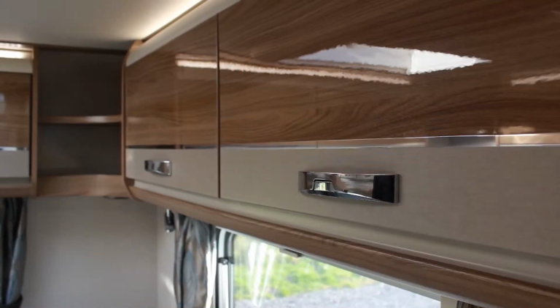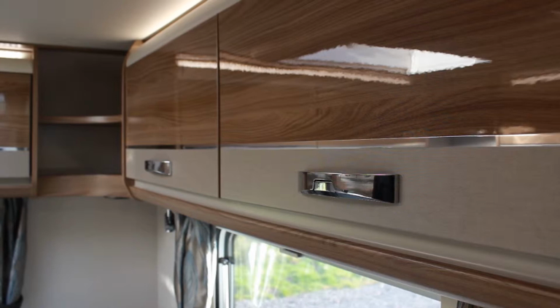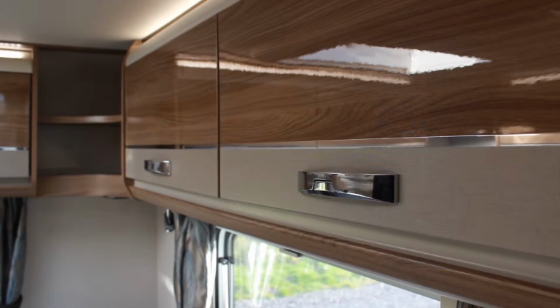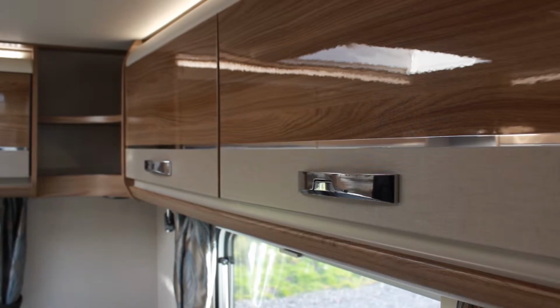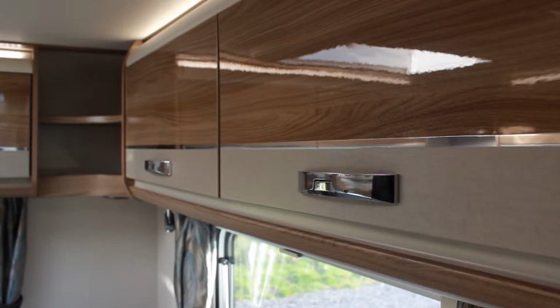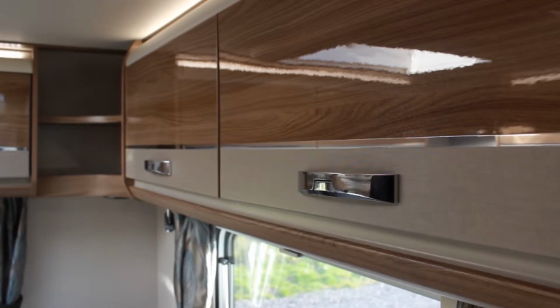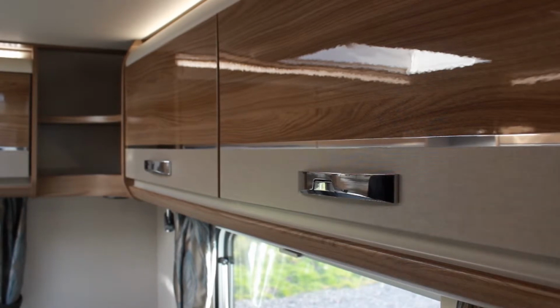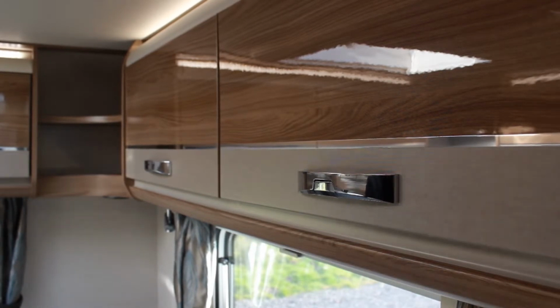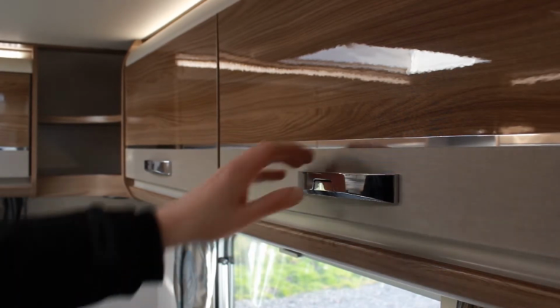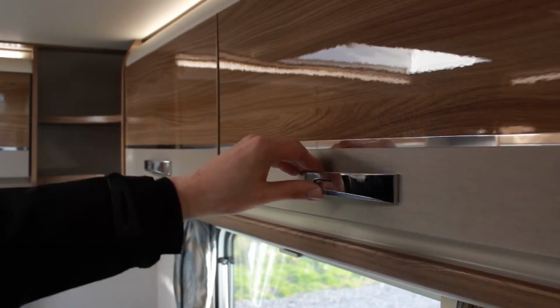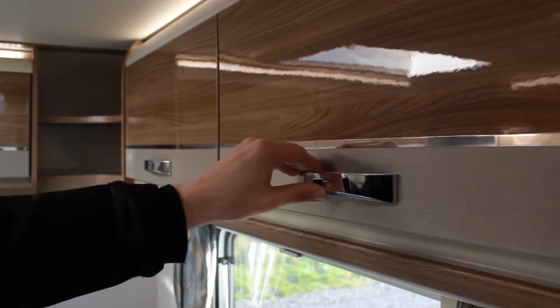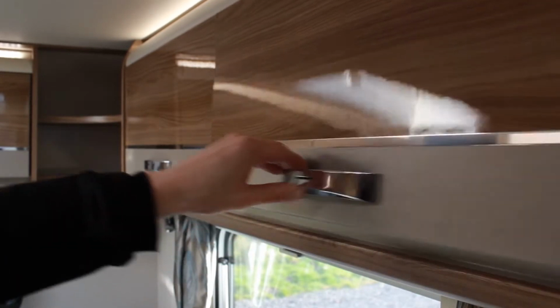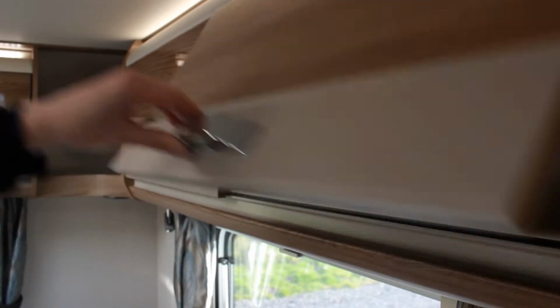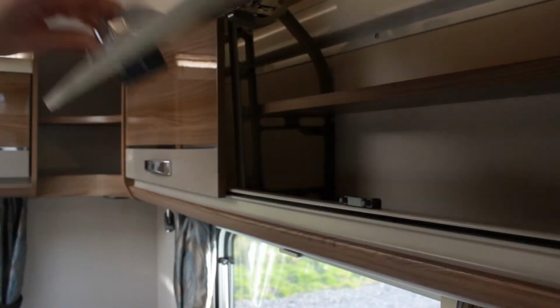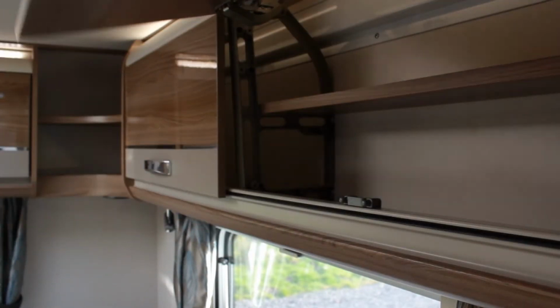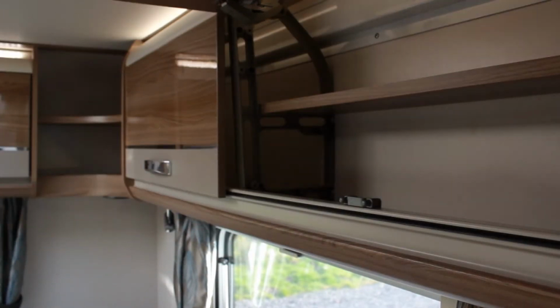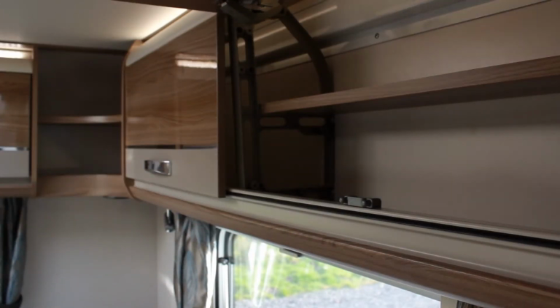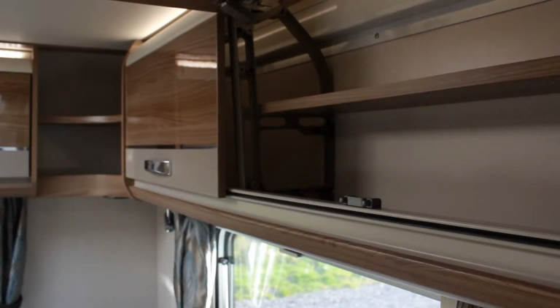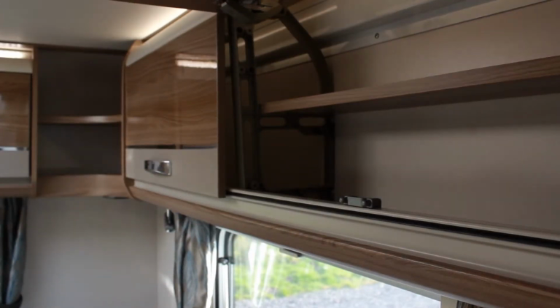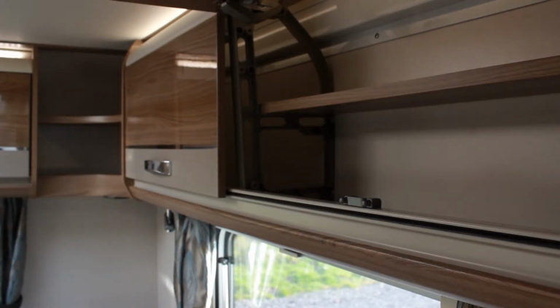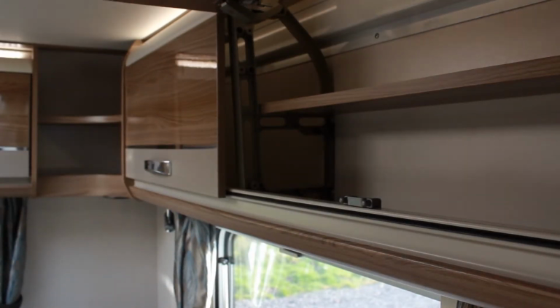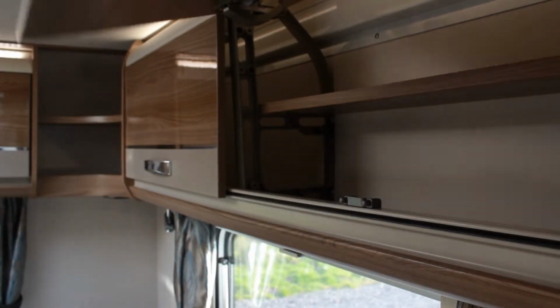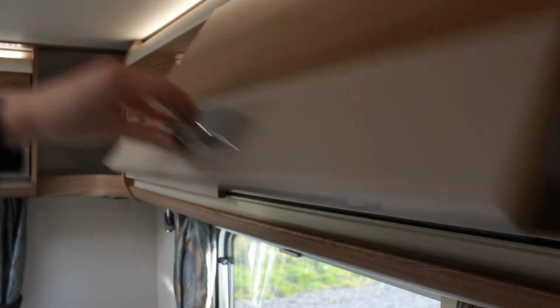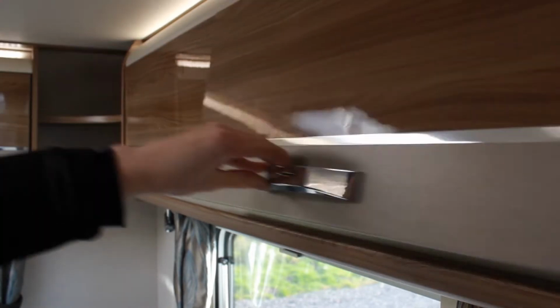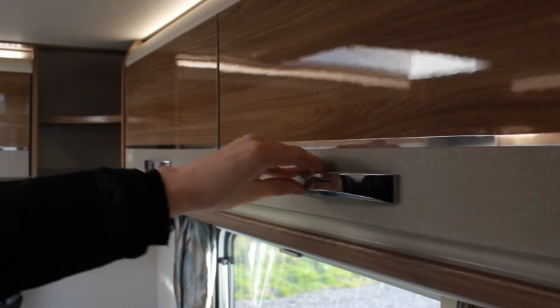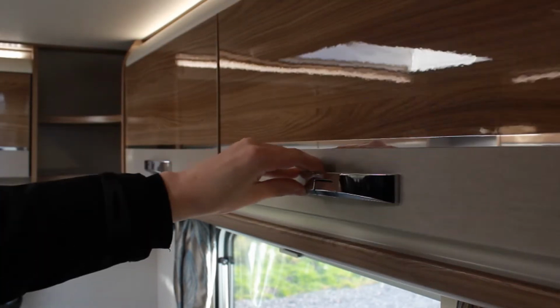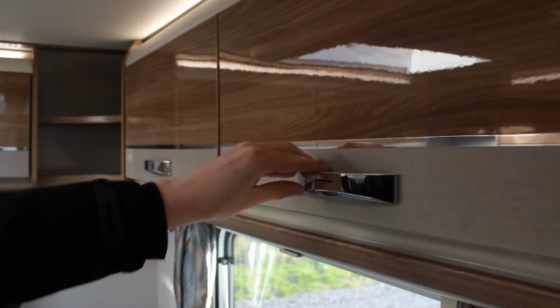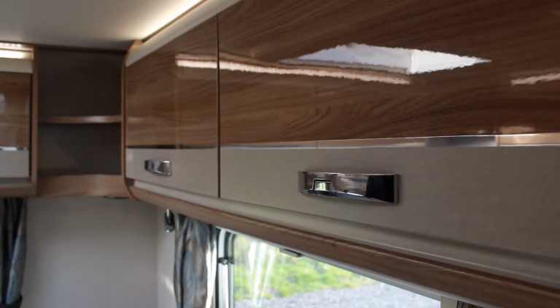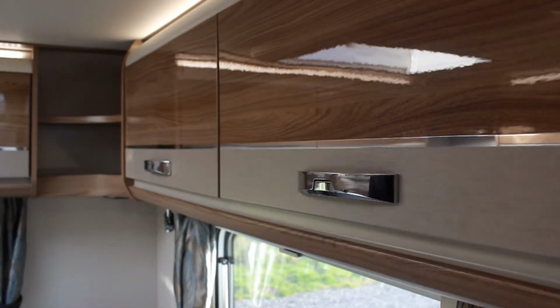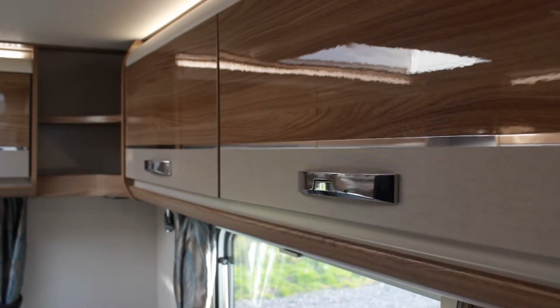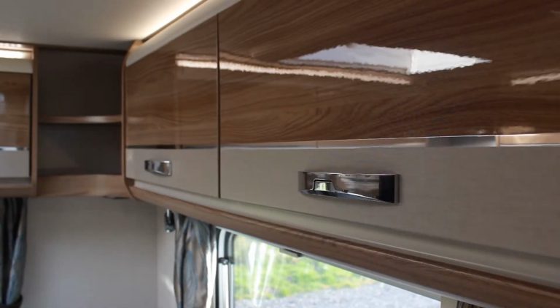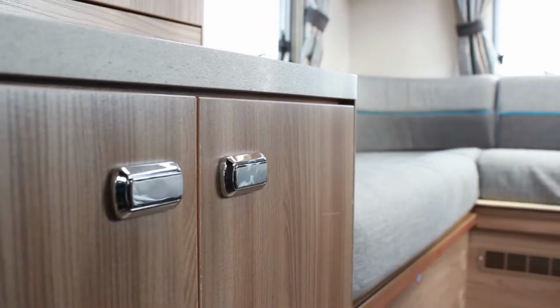The overhead lockers work in the same way. Push in the button on the handle and pull. And to close, pull down until it clicks back into place.